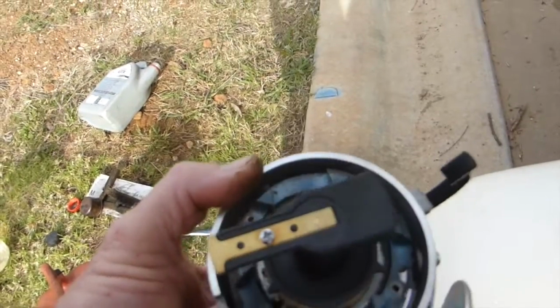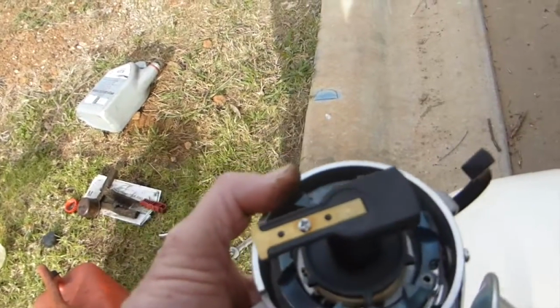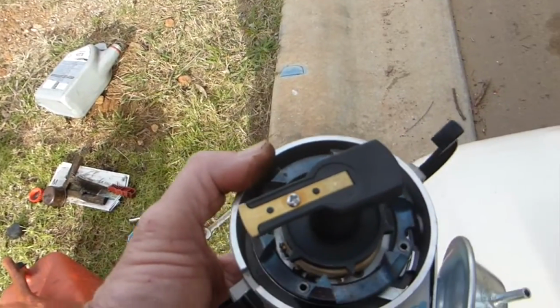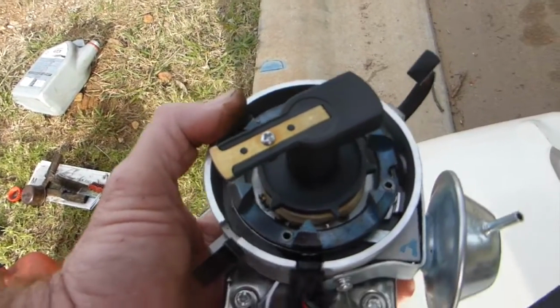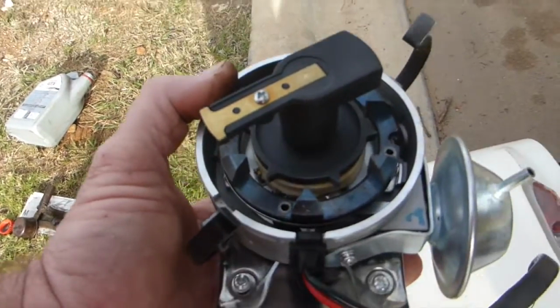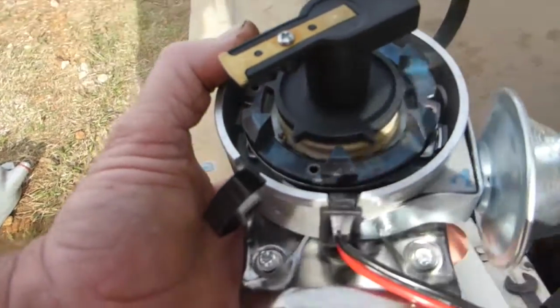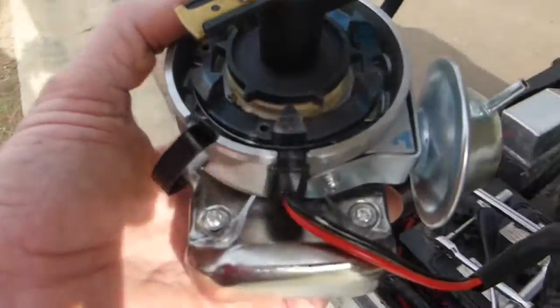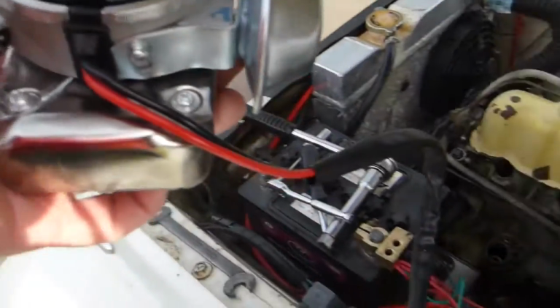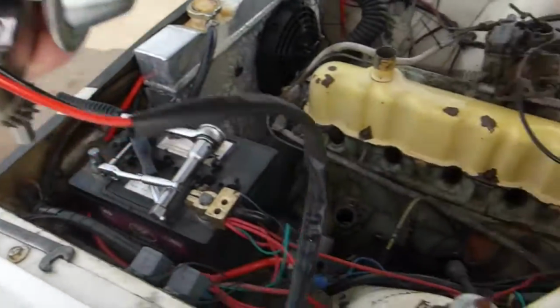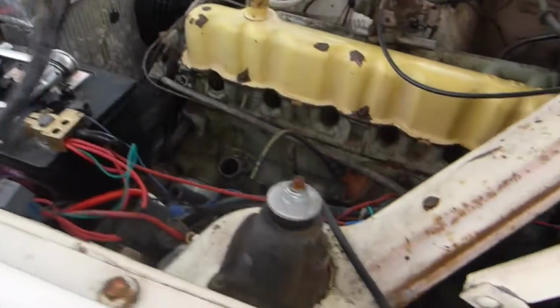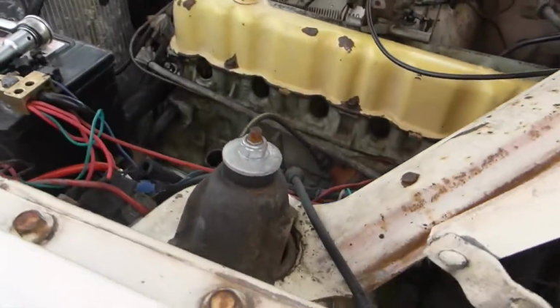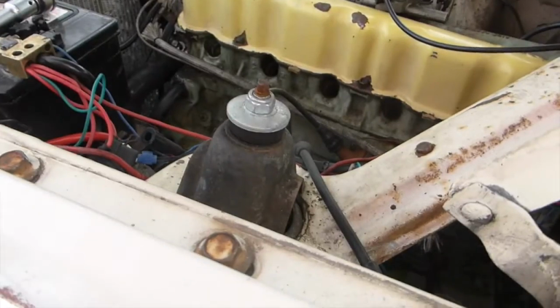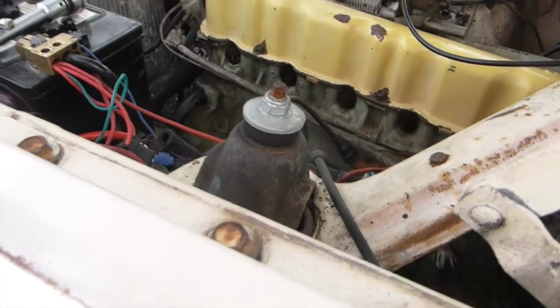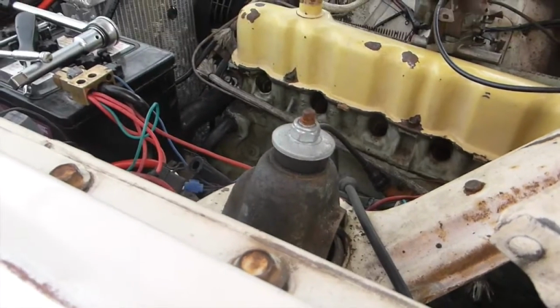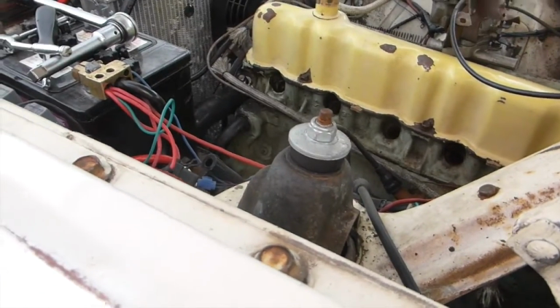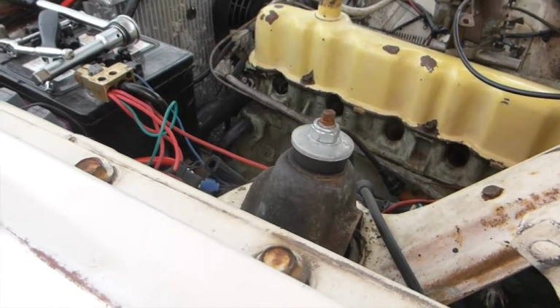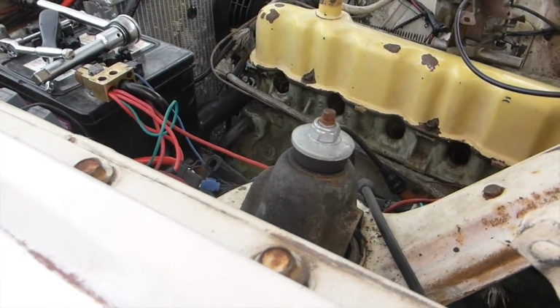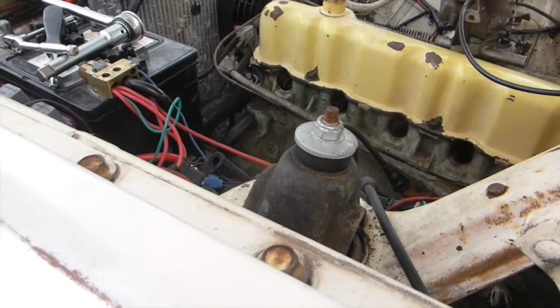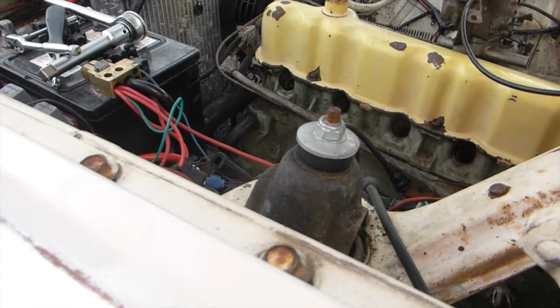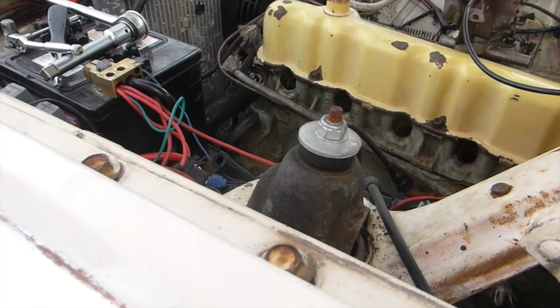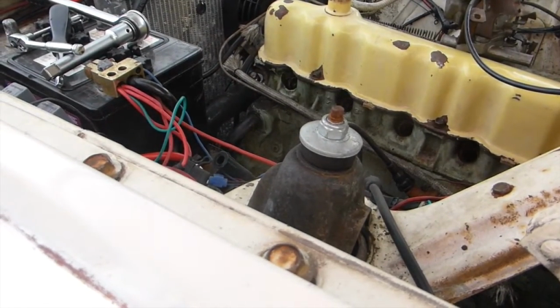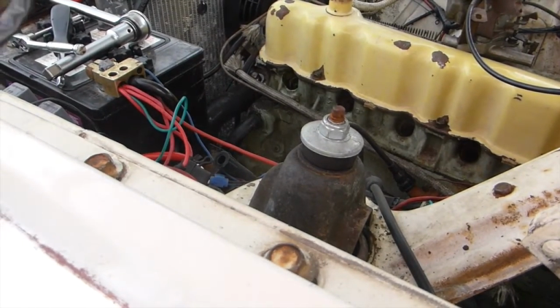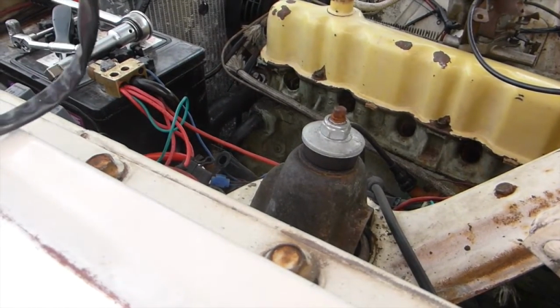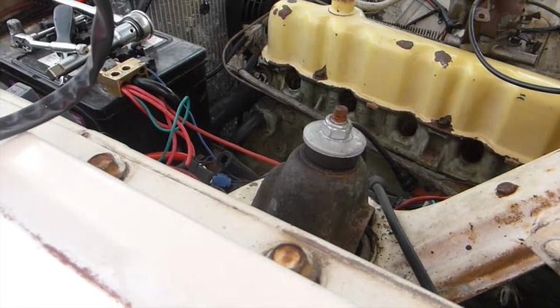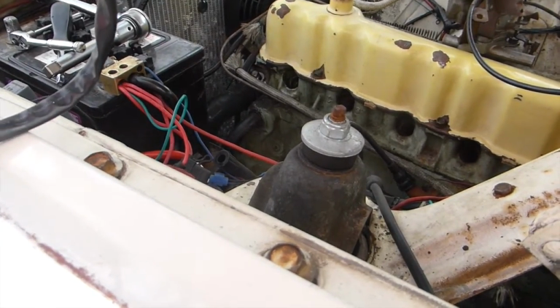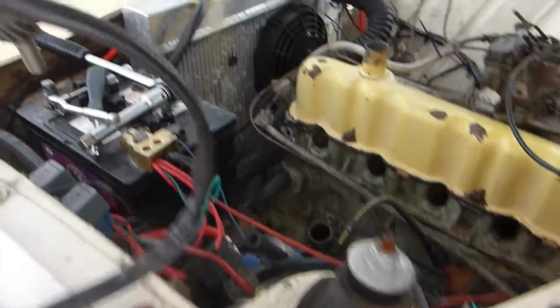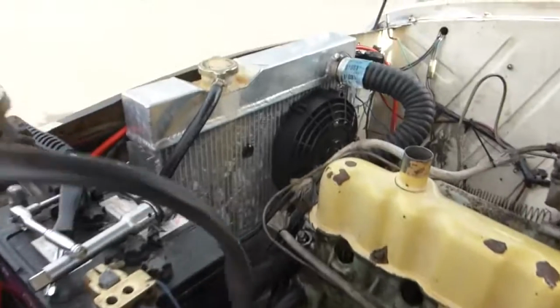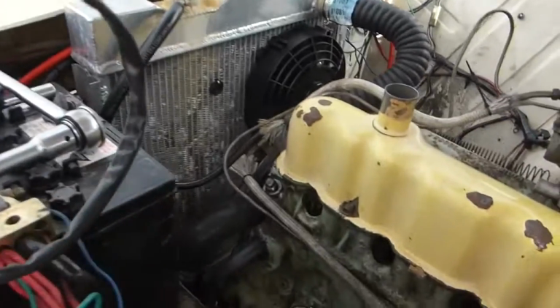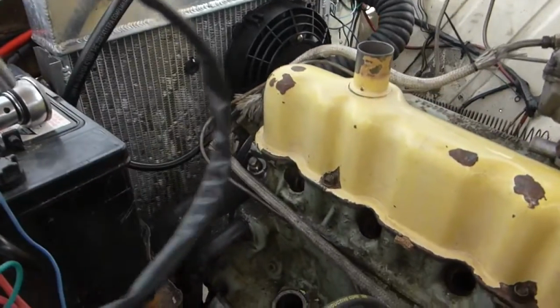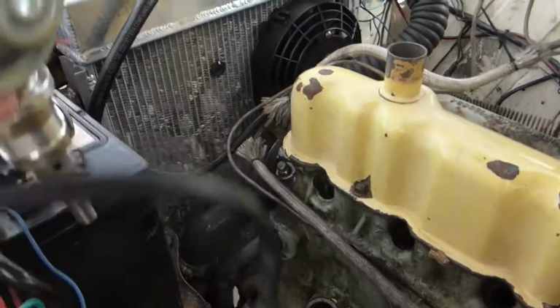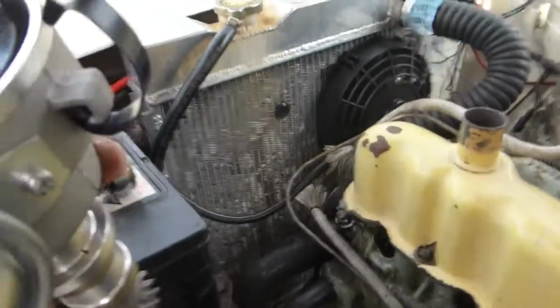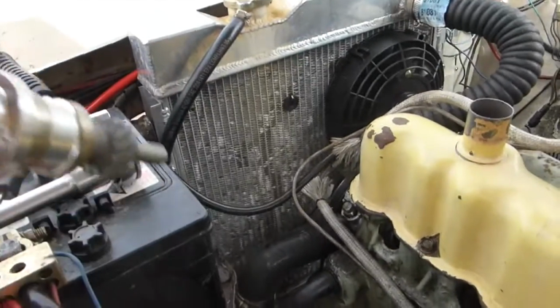I've already test fitted this once, but I thought I'd just show you how it works, because there is a little something that you need to take into account.